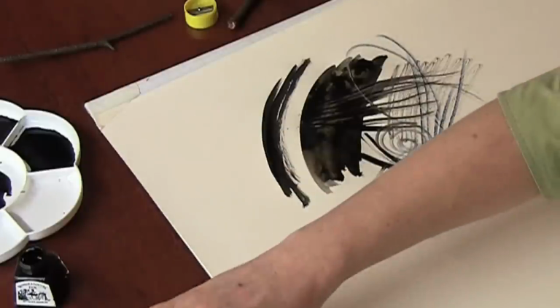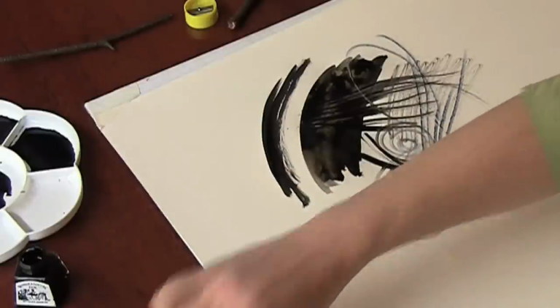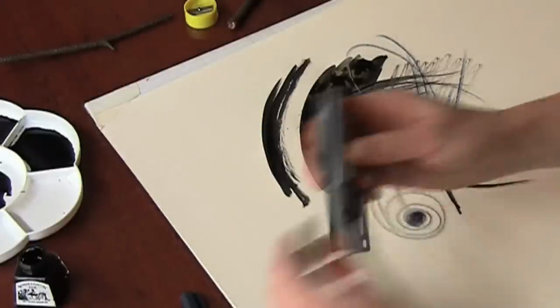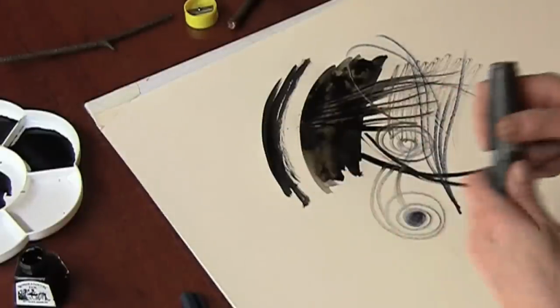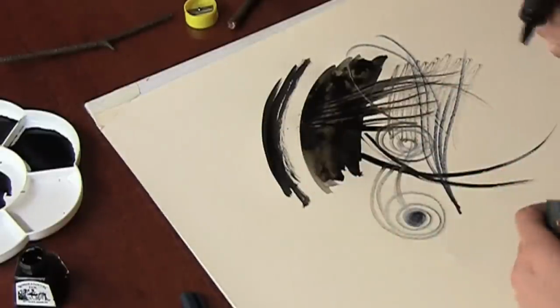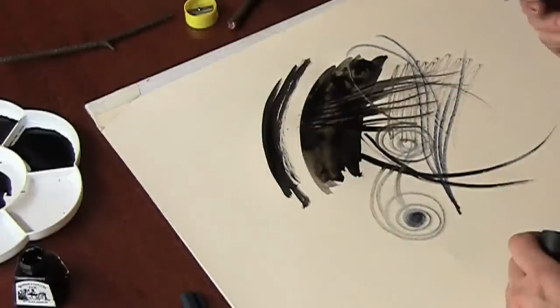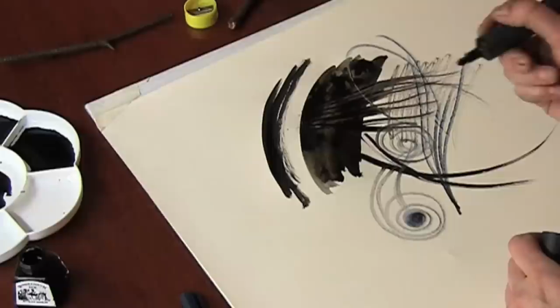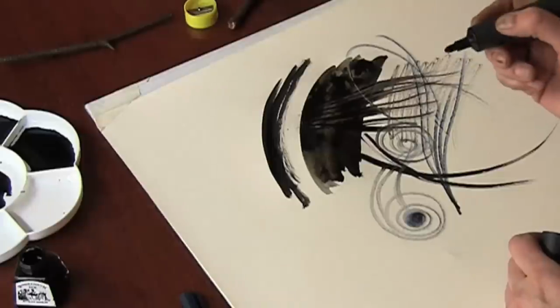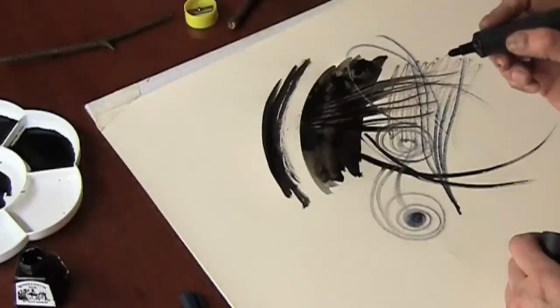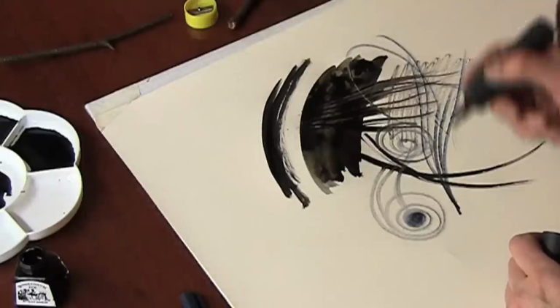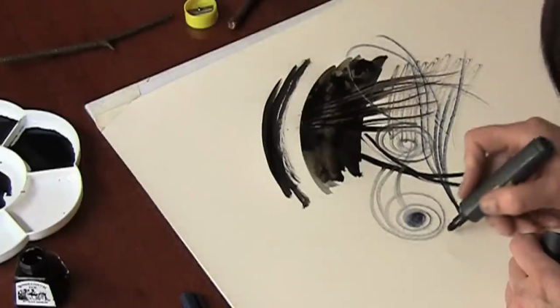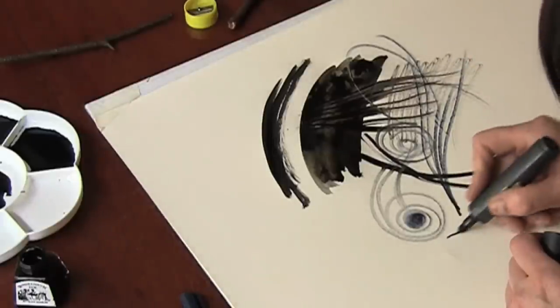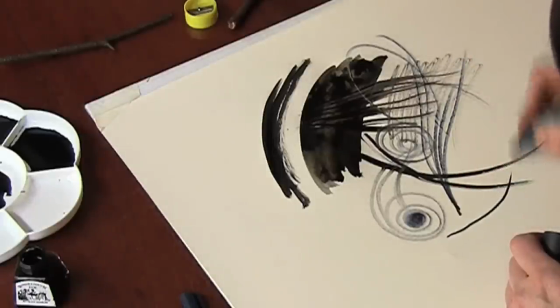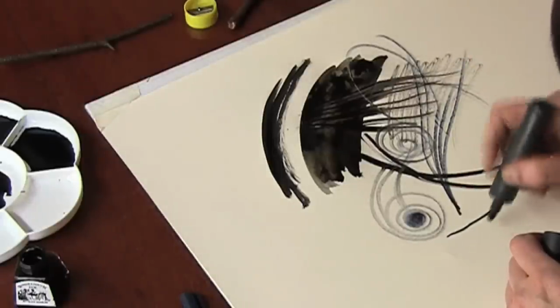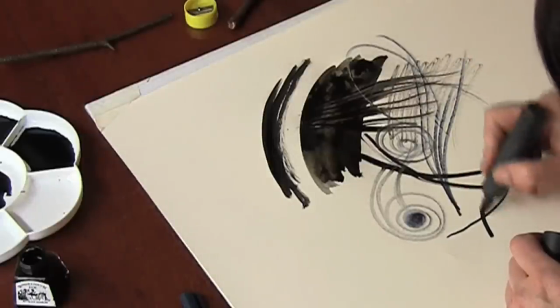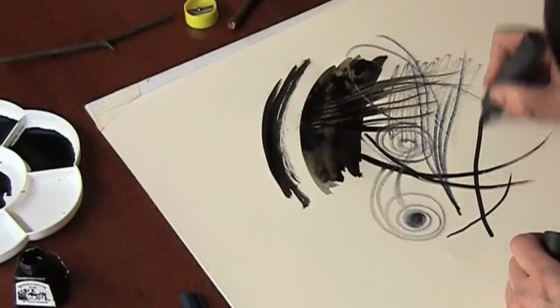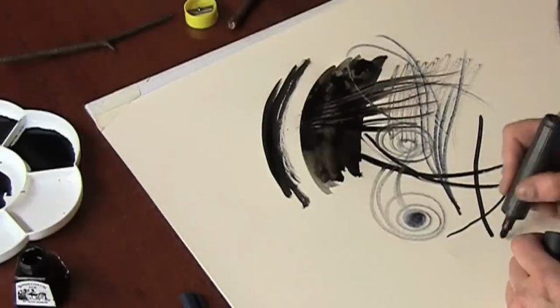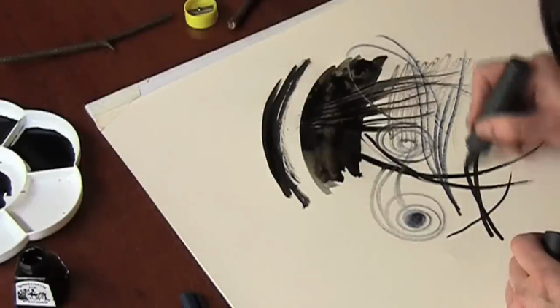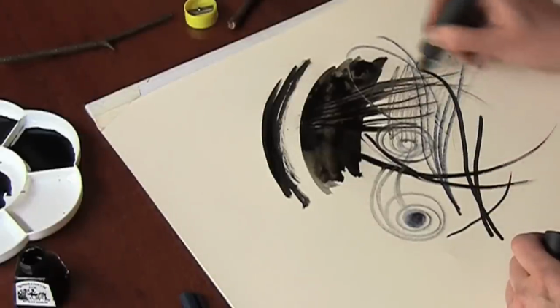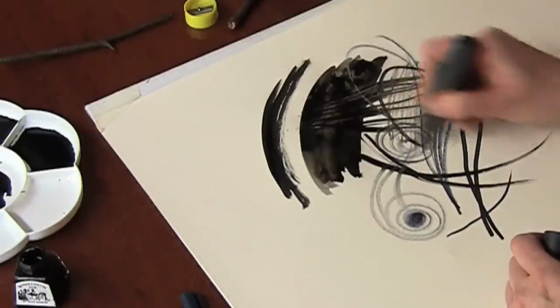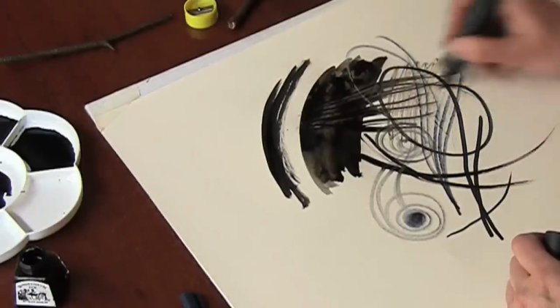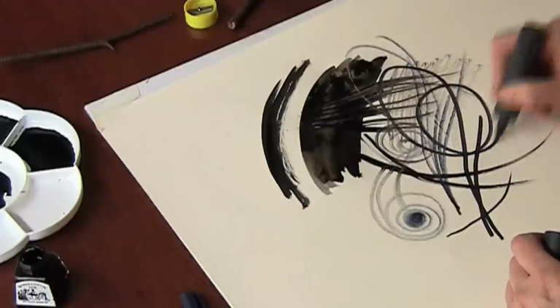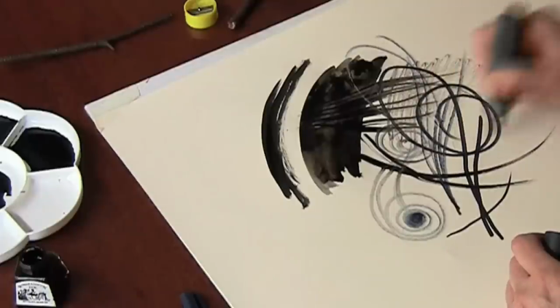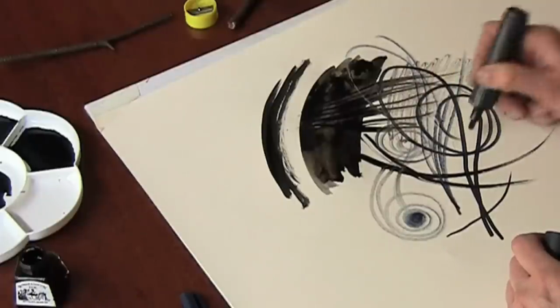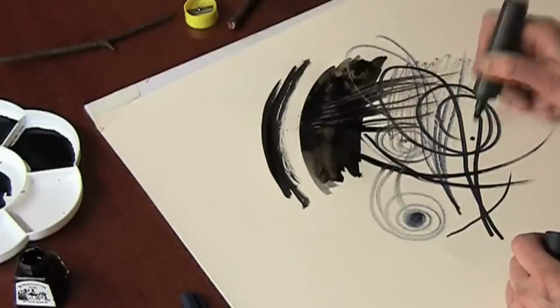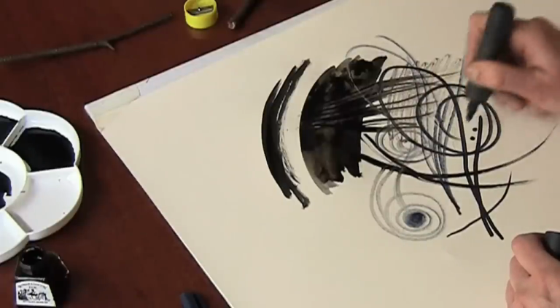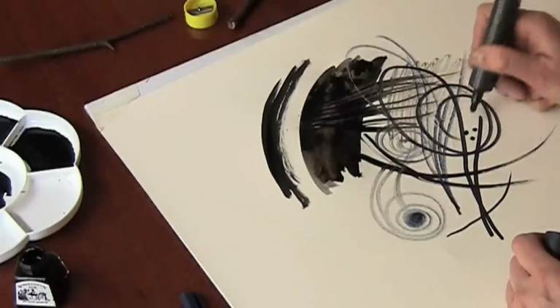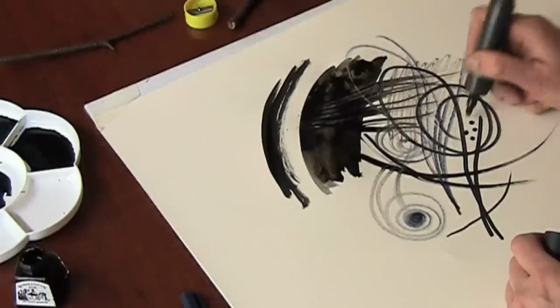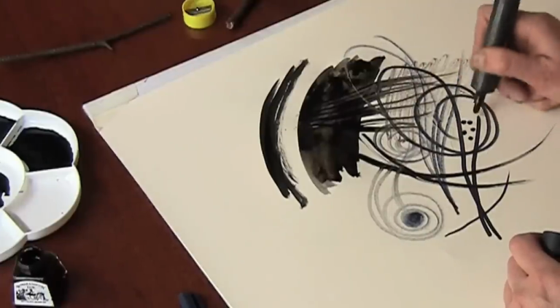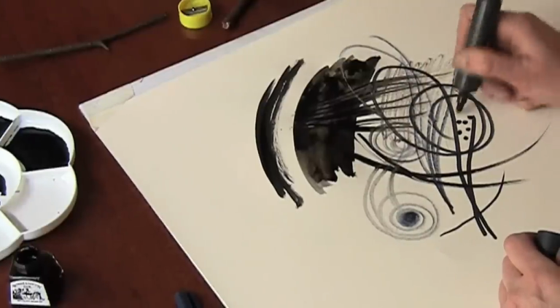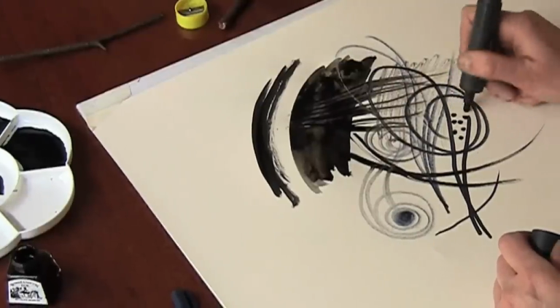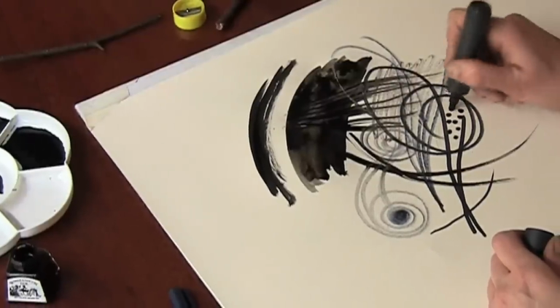I've got a different permanent marker here, one with a little chisel end which means I can be quite fine and I can be quite bold as well. It gives me some nice satisfying dots.